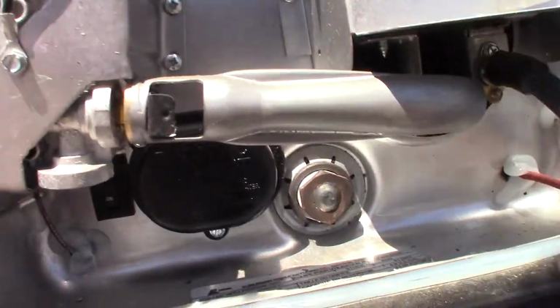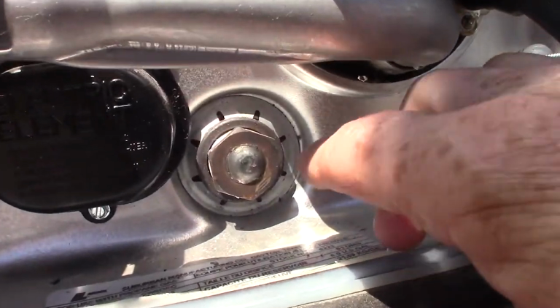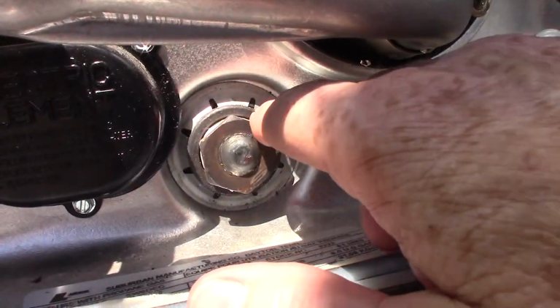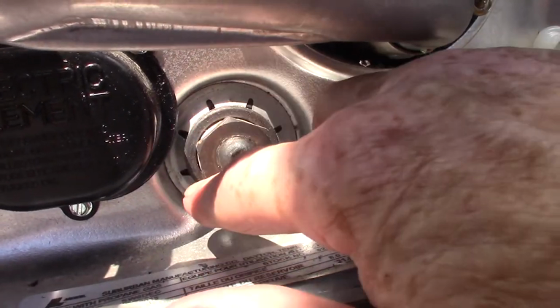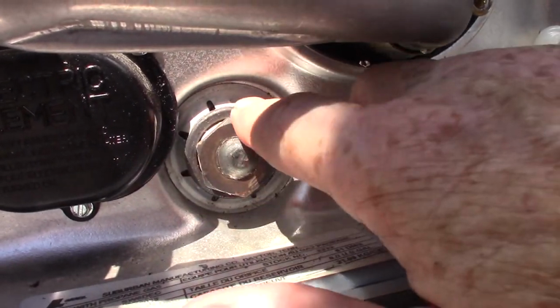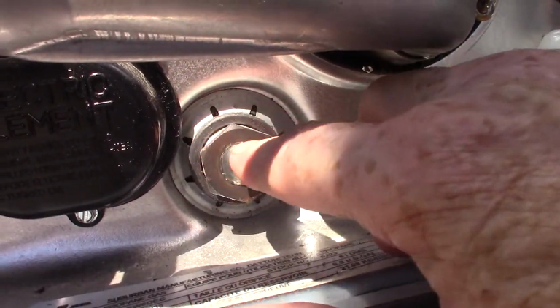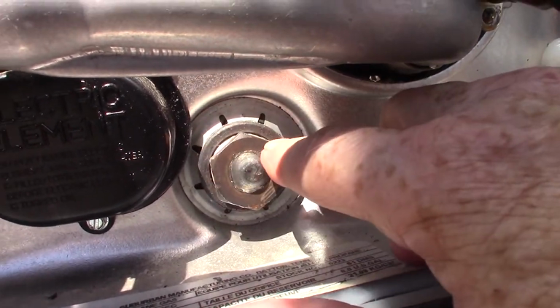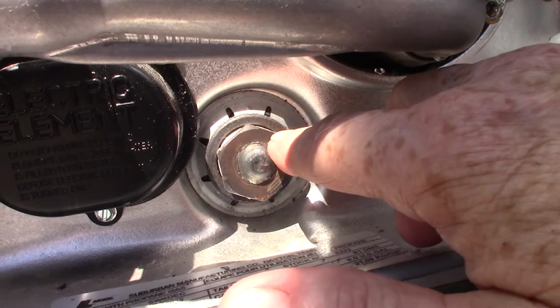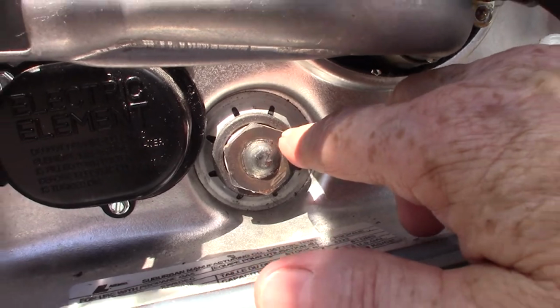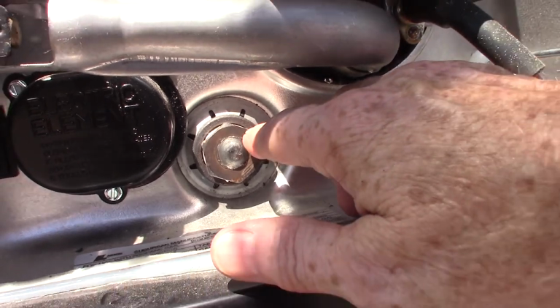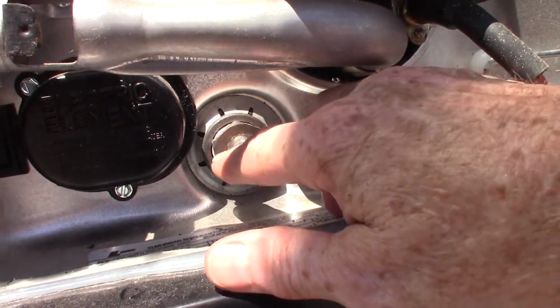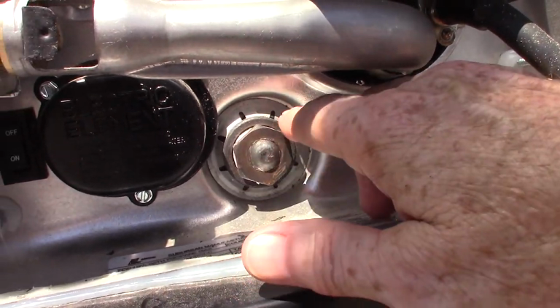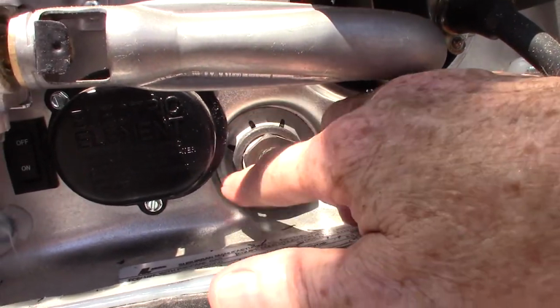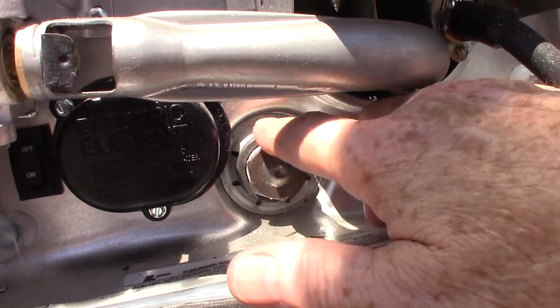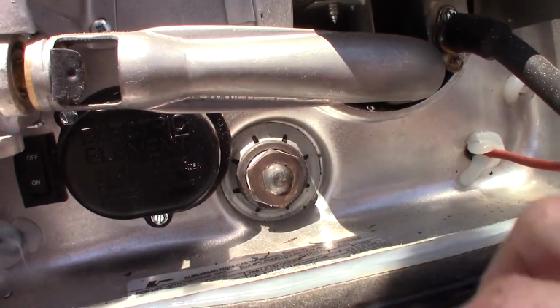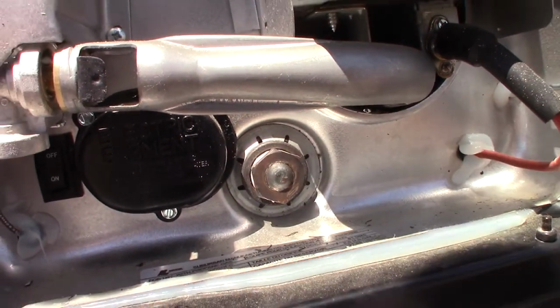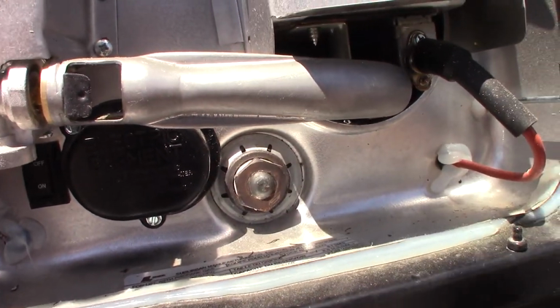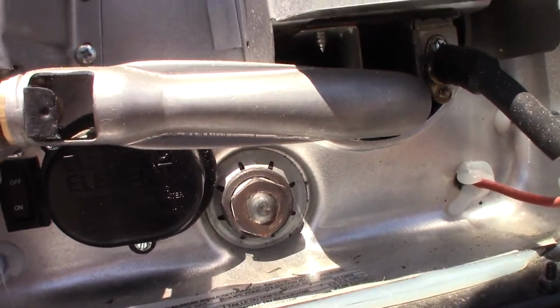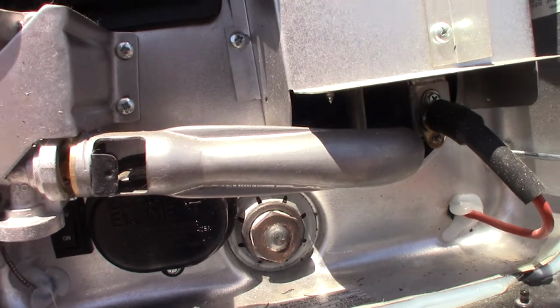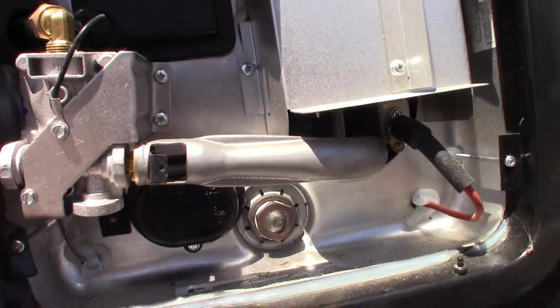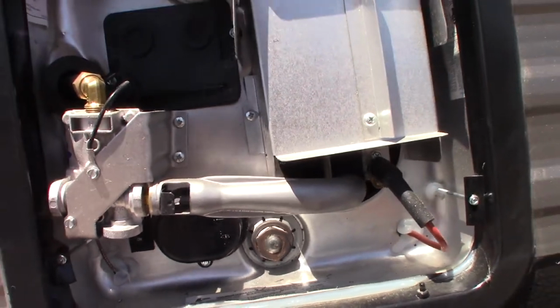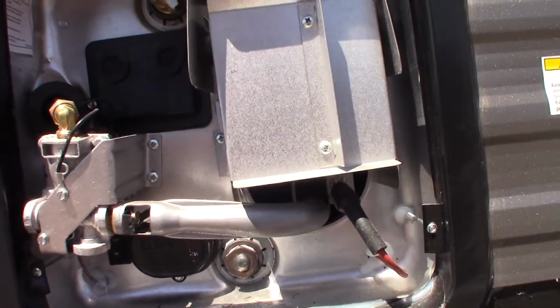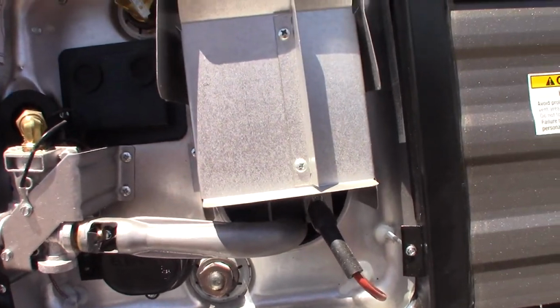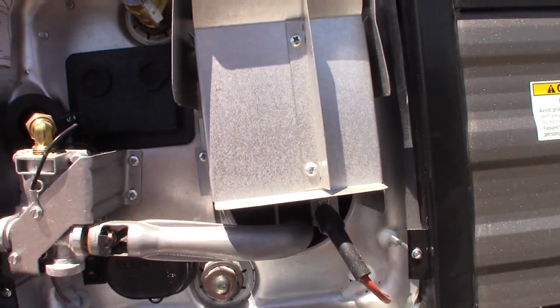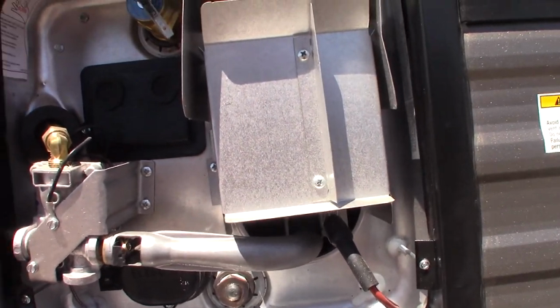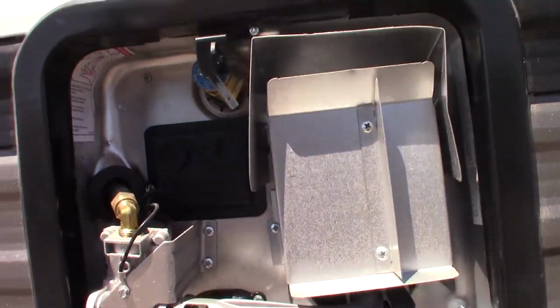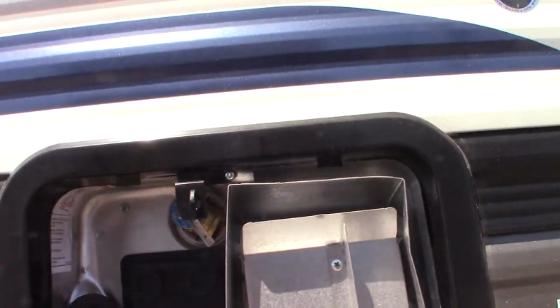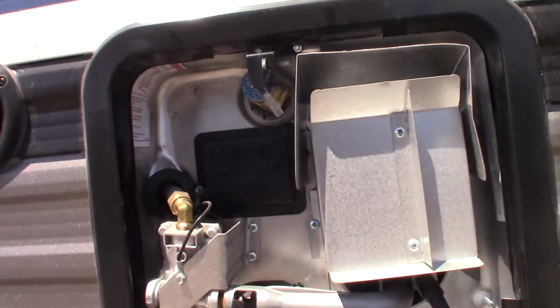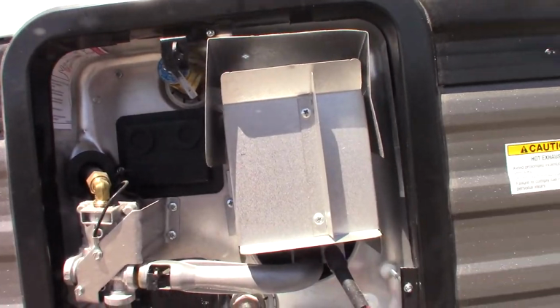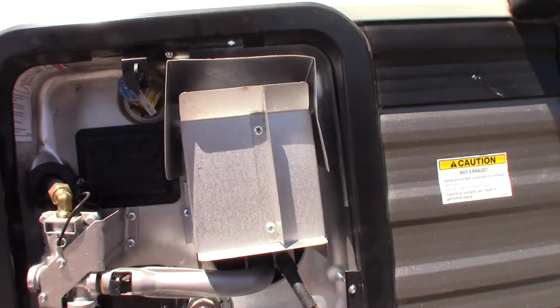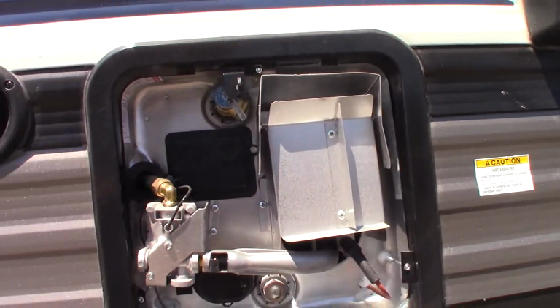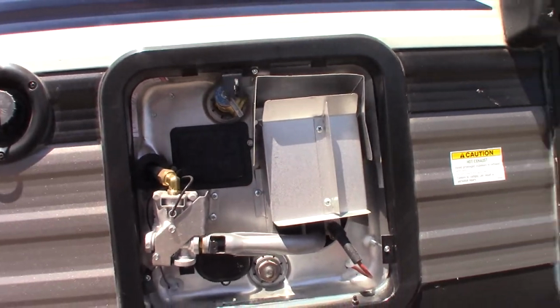You can drain it right here at this drain. This is a drain plug with an anode rod attached to it — it takes a 1-inch and 16 six-point socket to remove it. The other controls are inside; we'll look at those when we get in there.